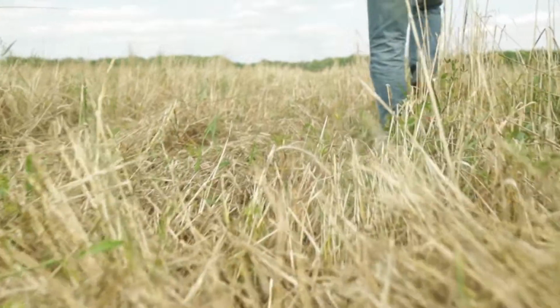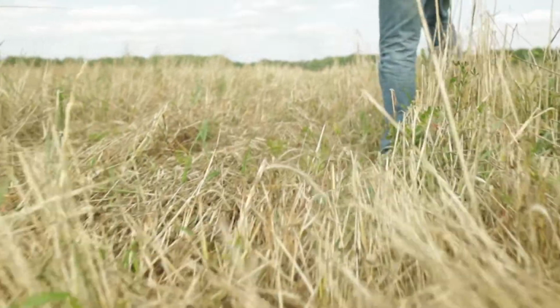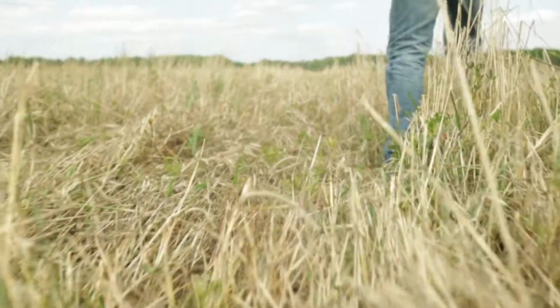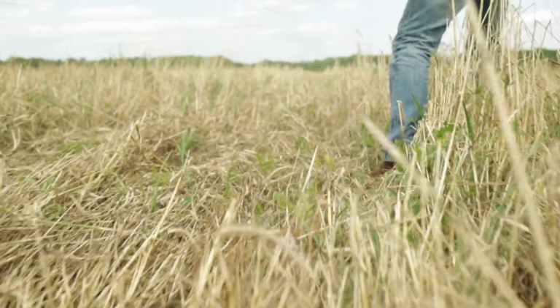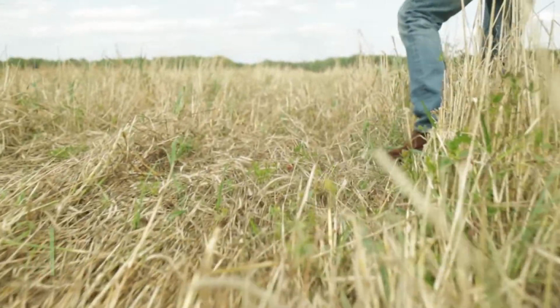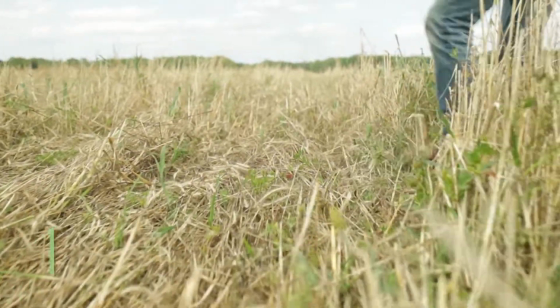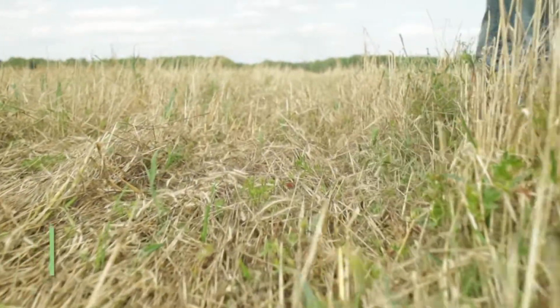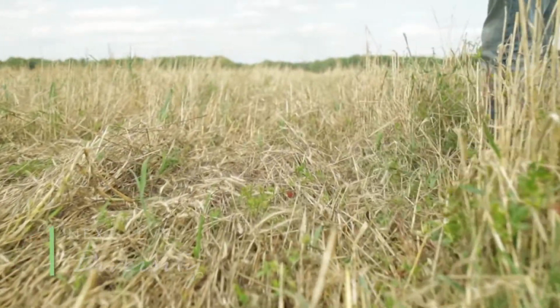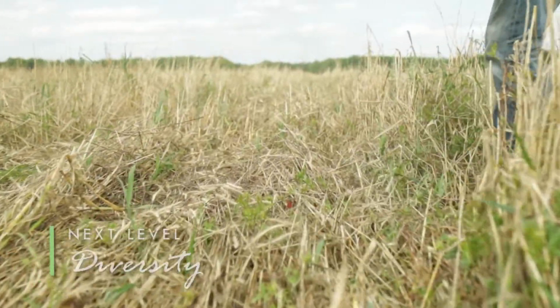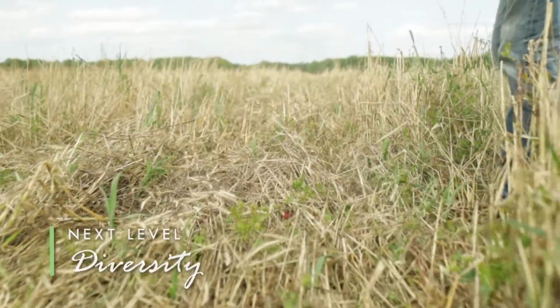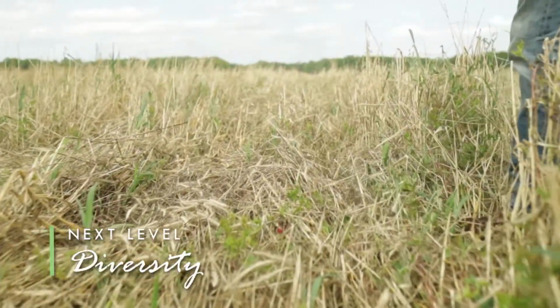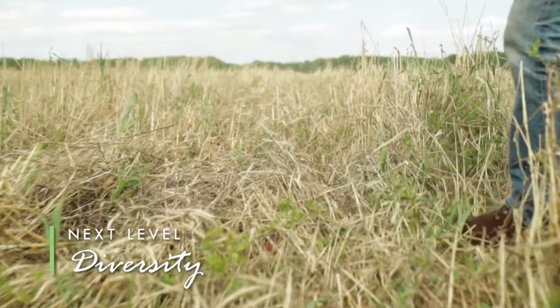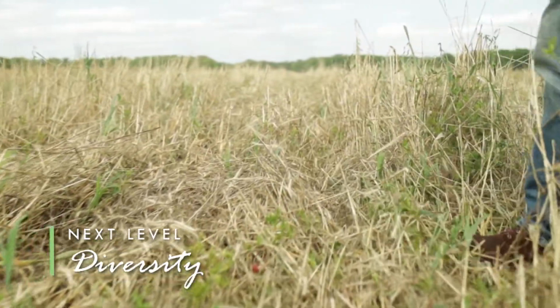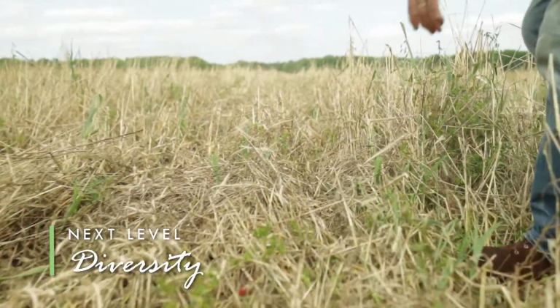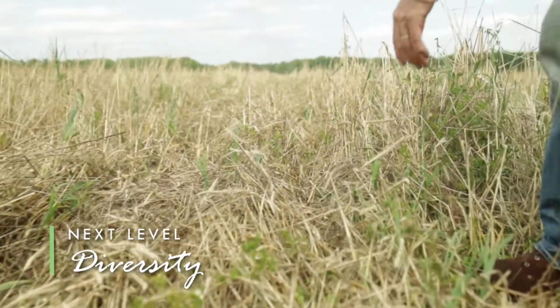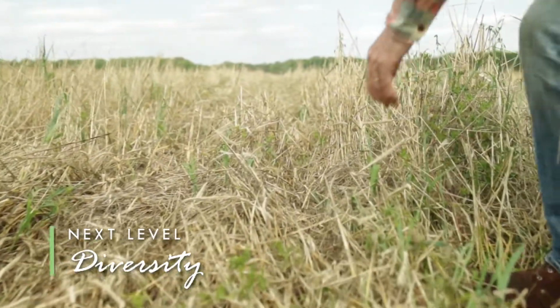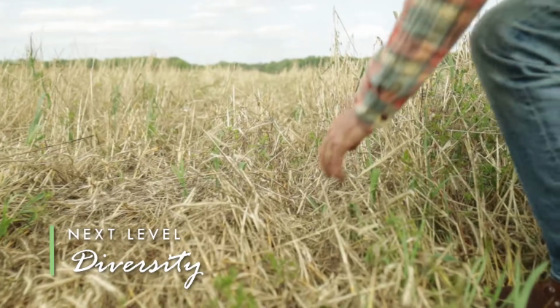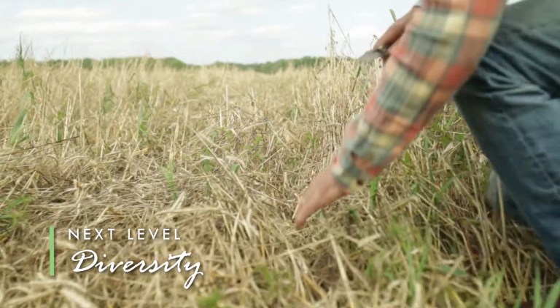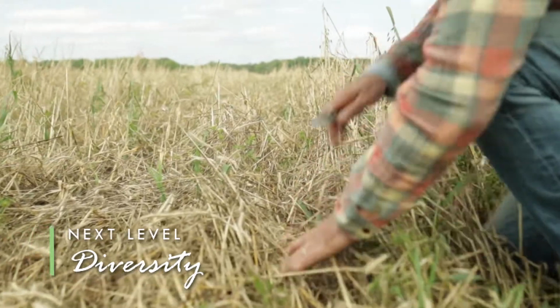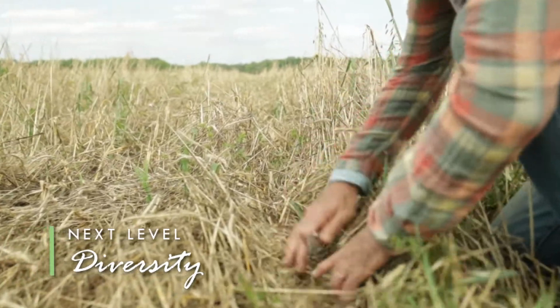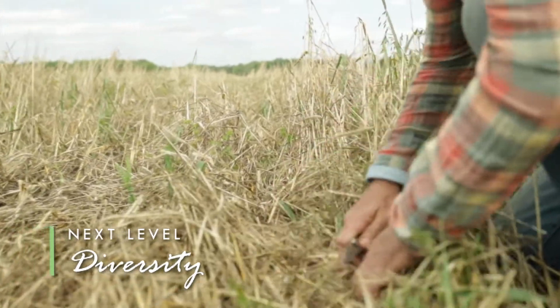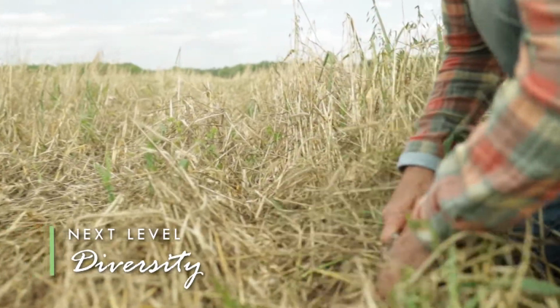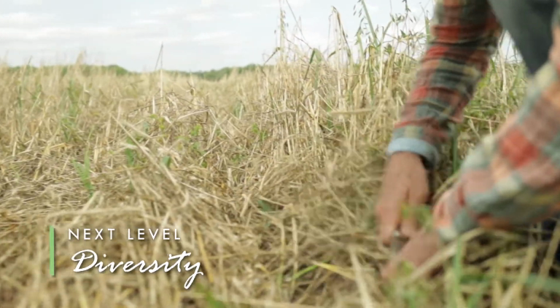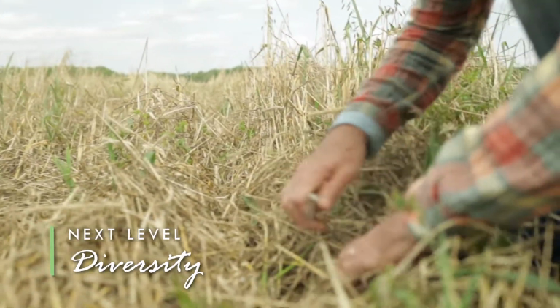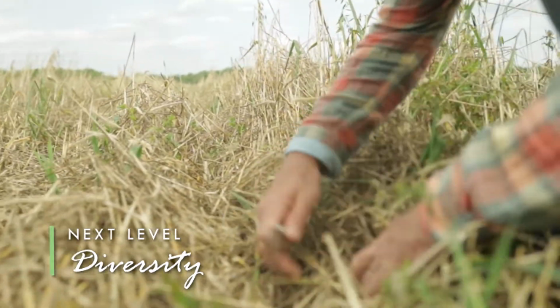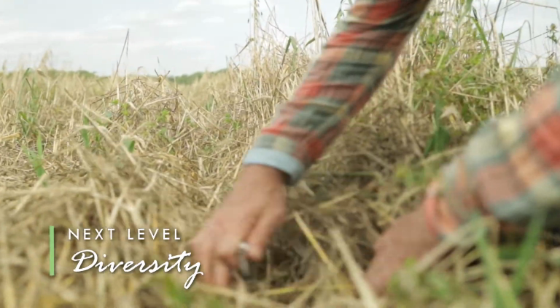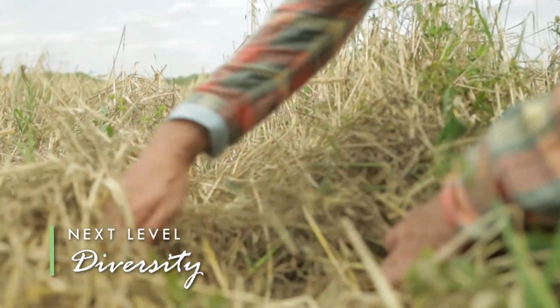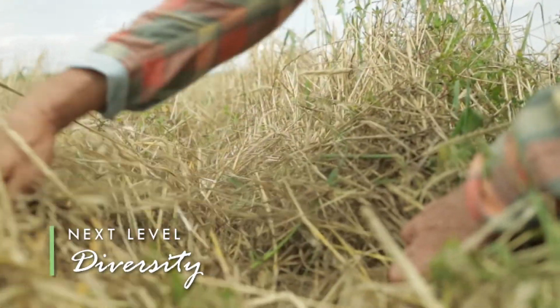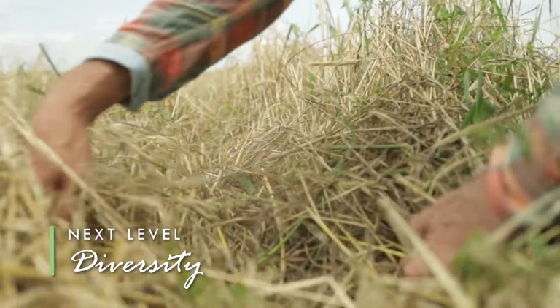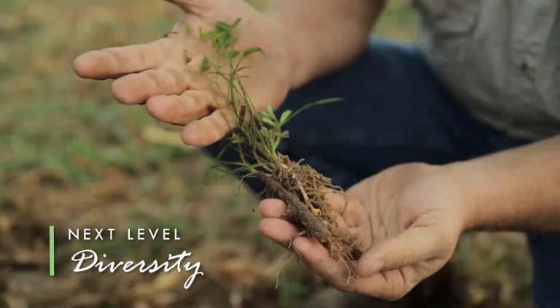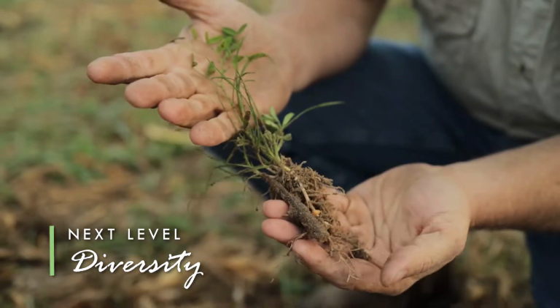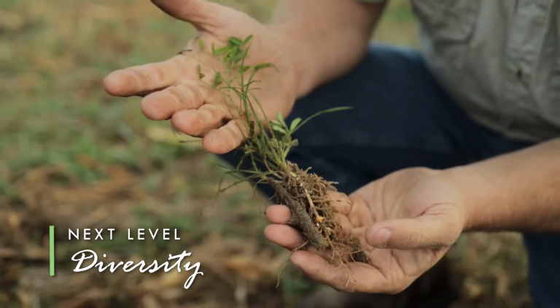The largest driver of soil health is live roots and live root exudates. My goal is to try to not have an acre seeded the same thing any more than twice.